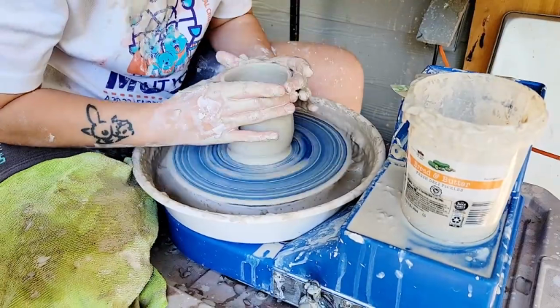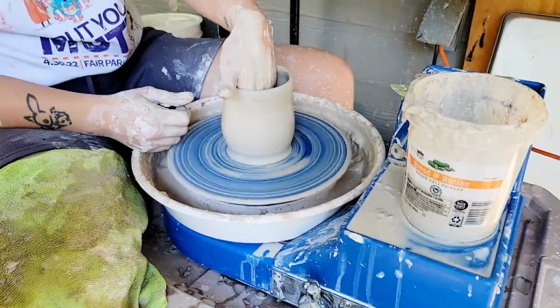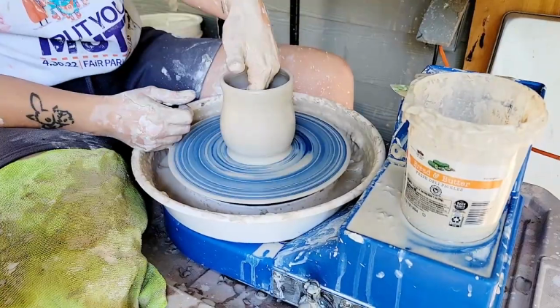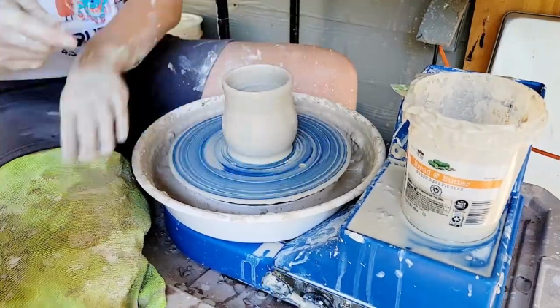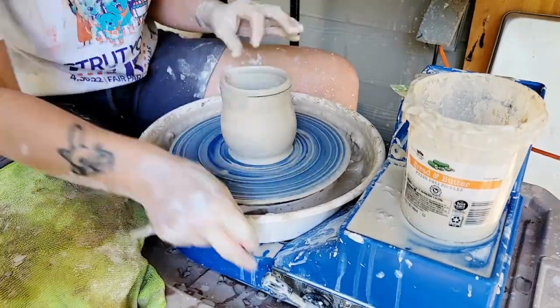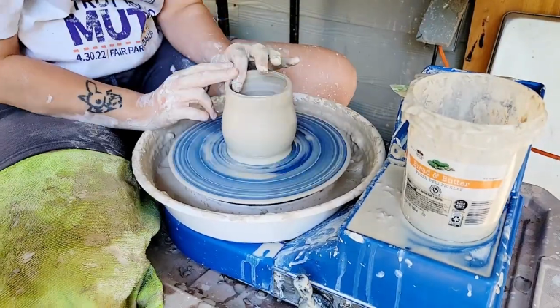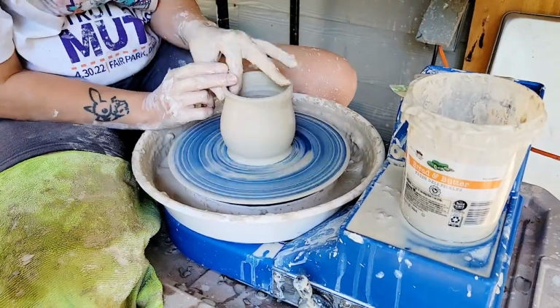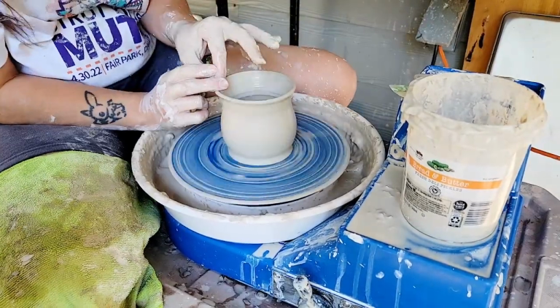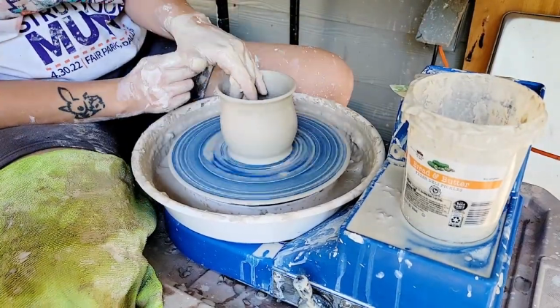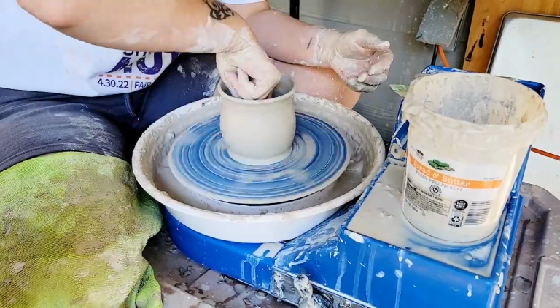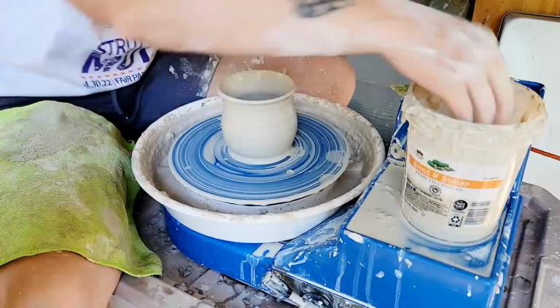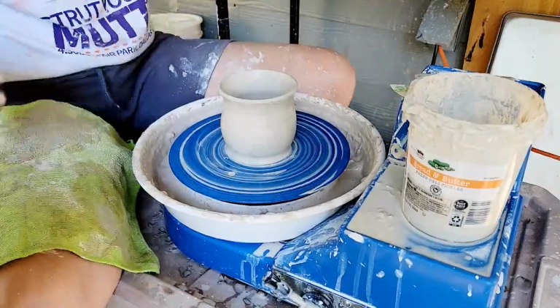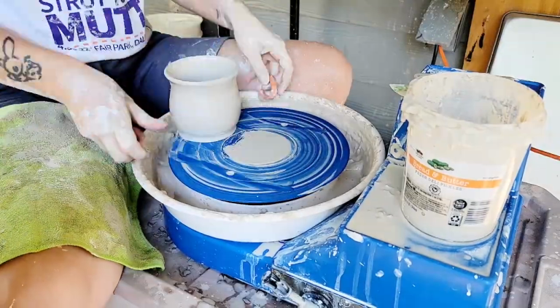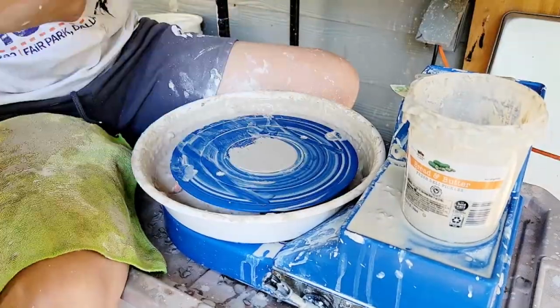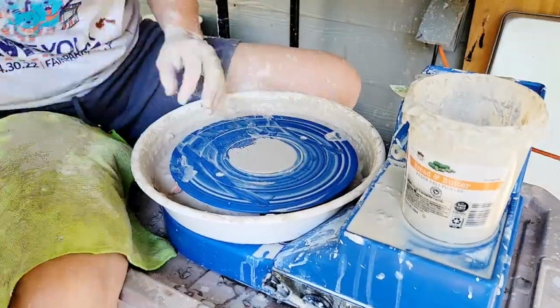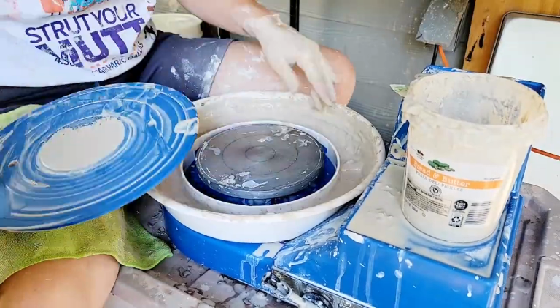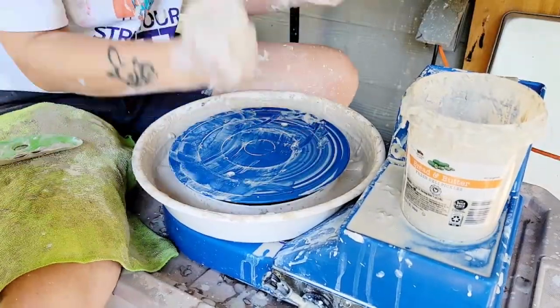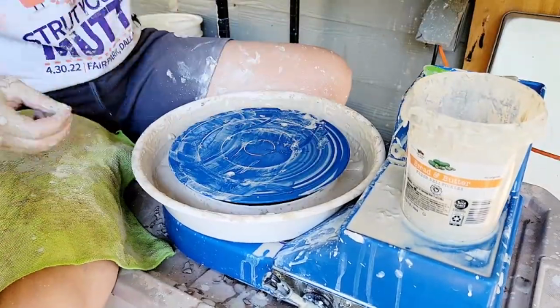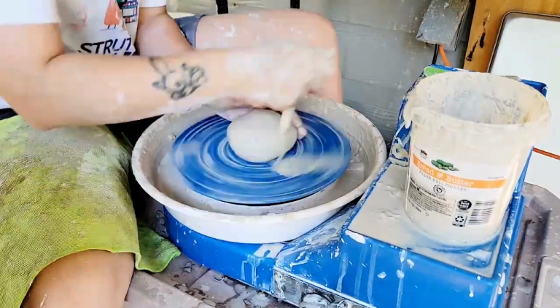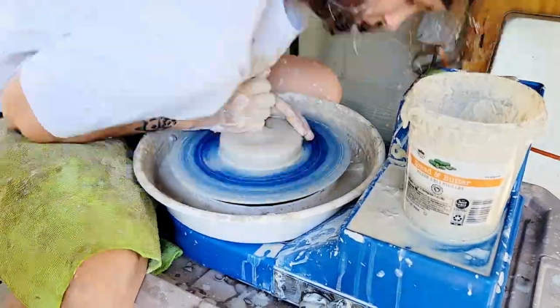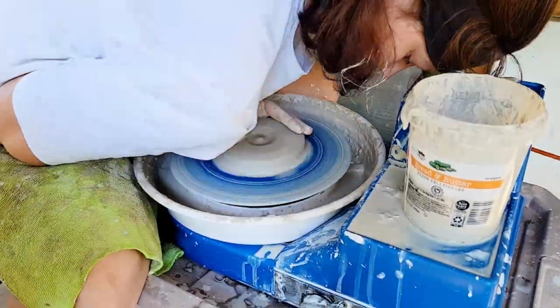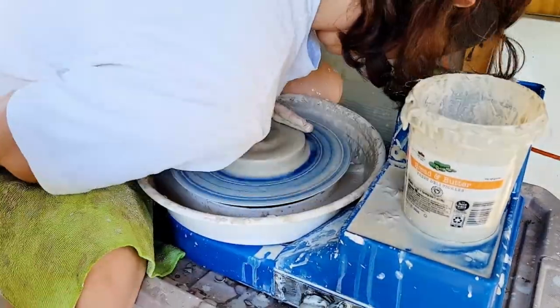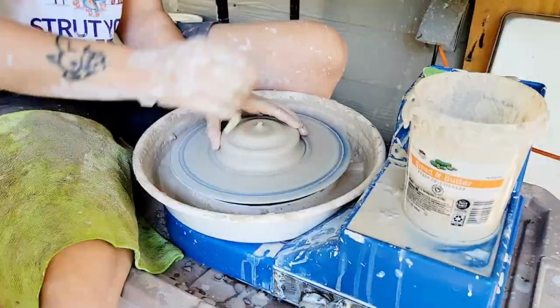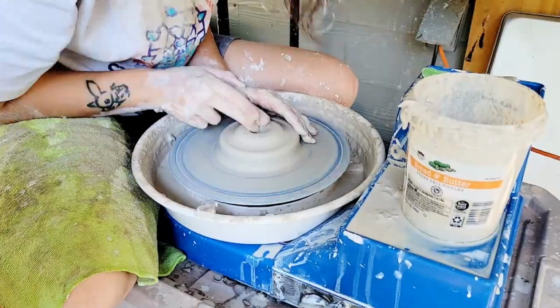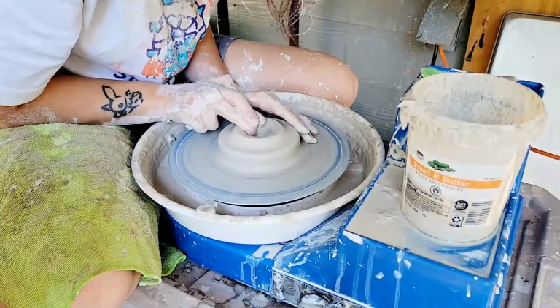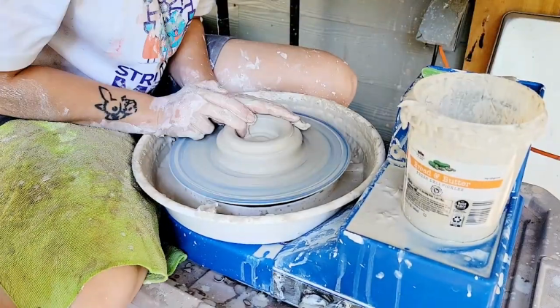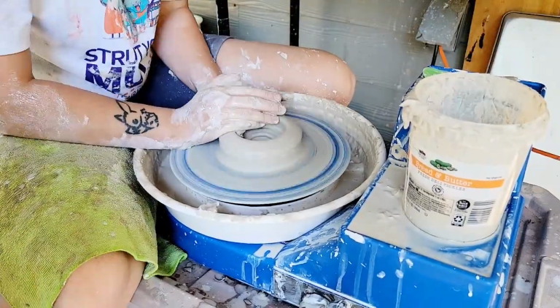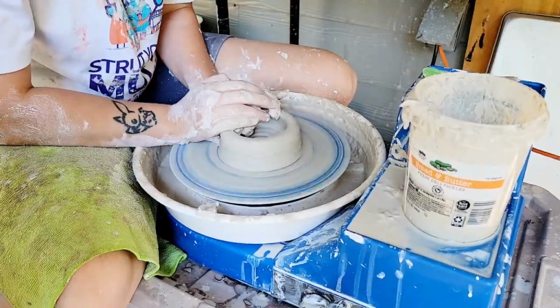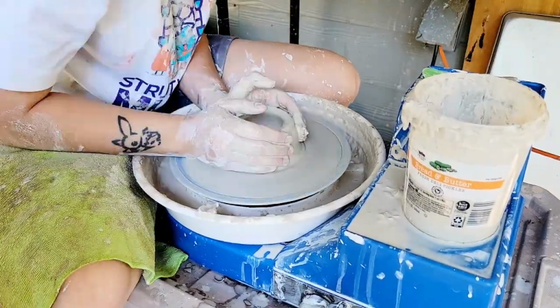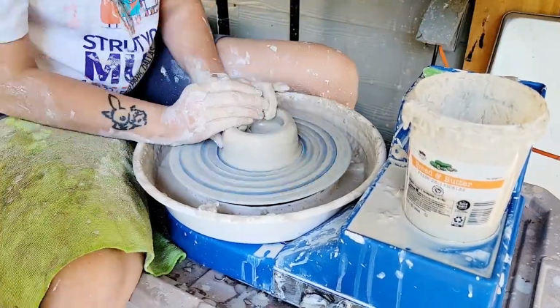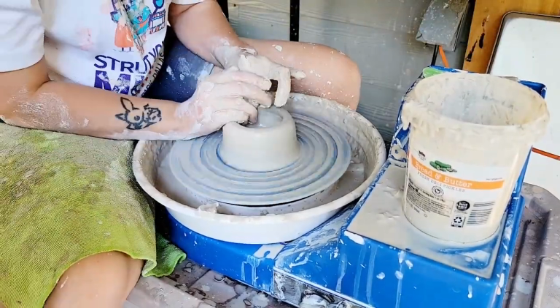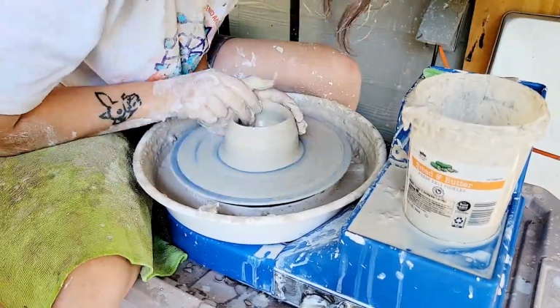In this series, I'm going to make my usual gambit of forms — some mugs, cups, and planters. I plan to do some carving and make some bonsai pots. More or less, I'm going to apply my style of work to this body of clay.